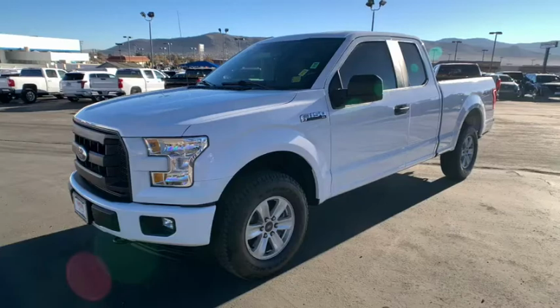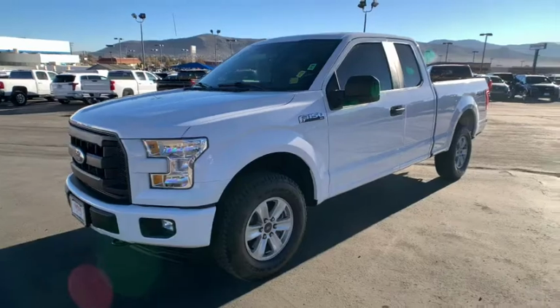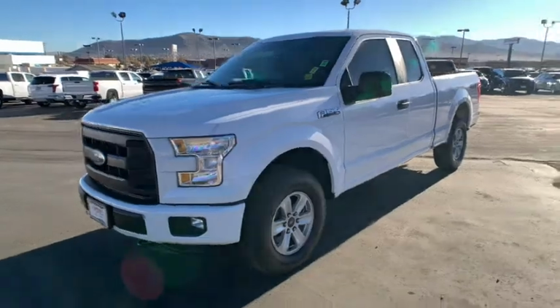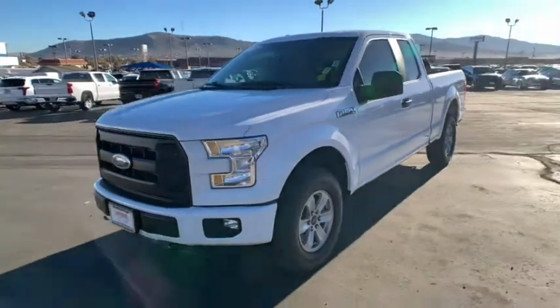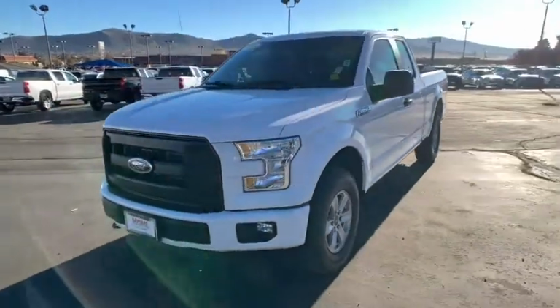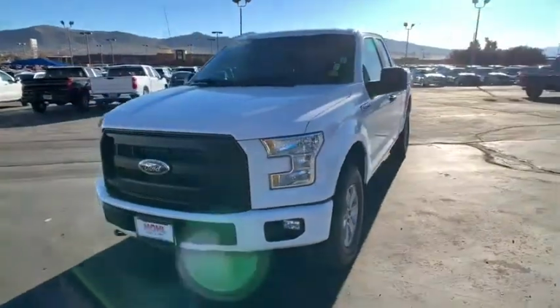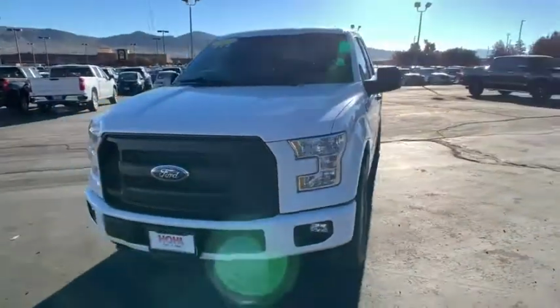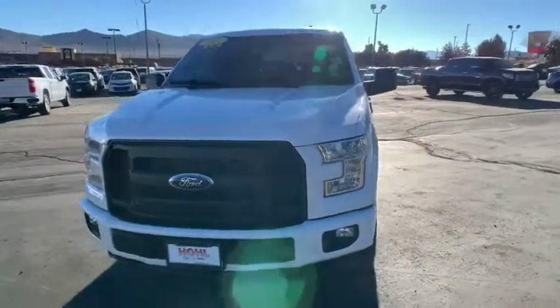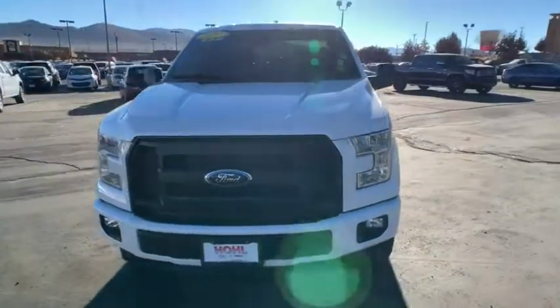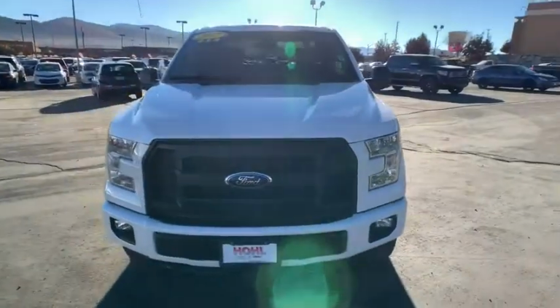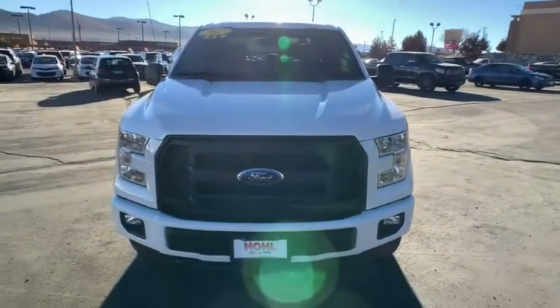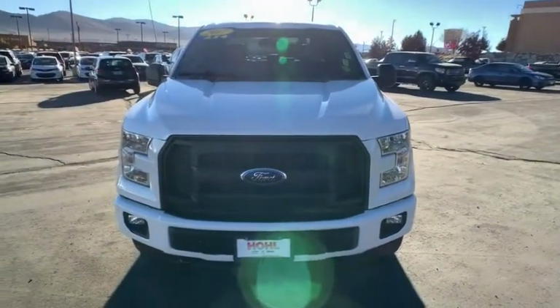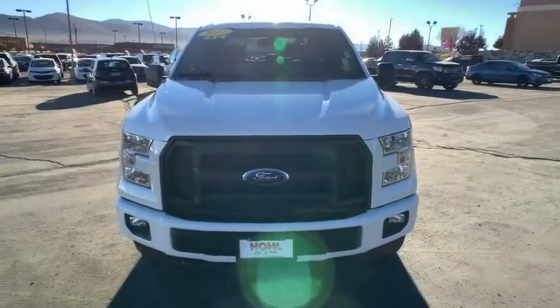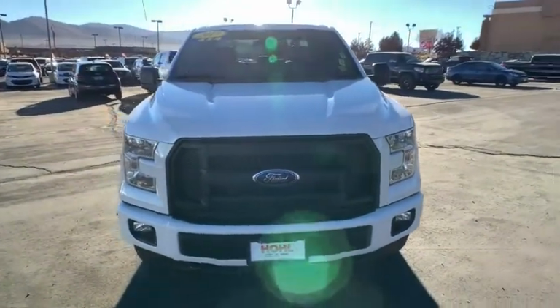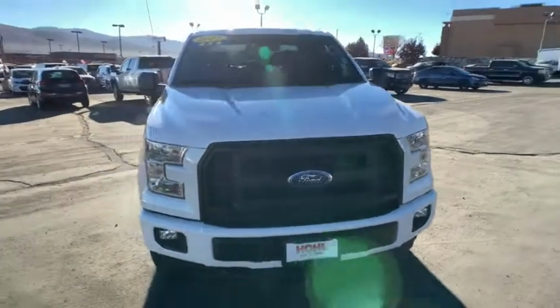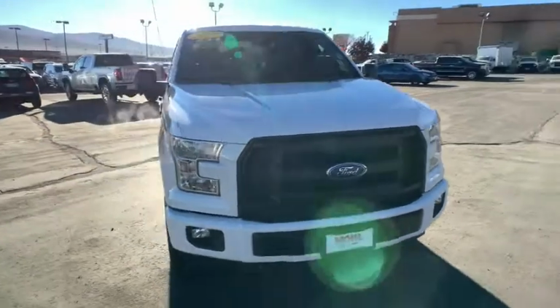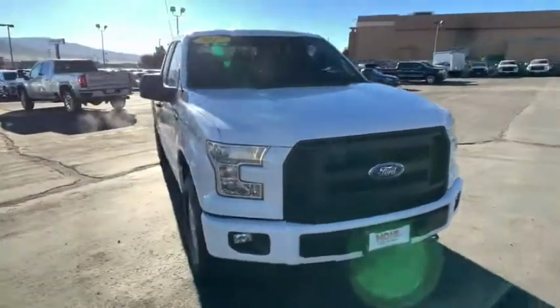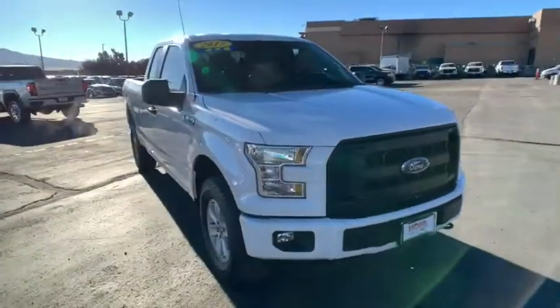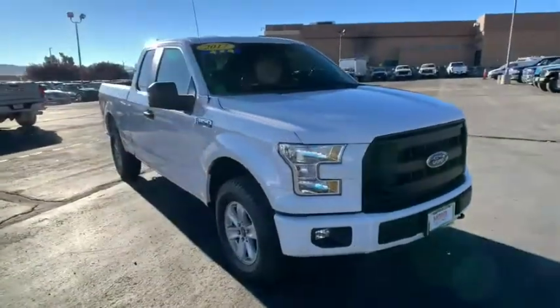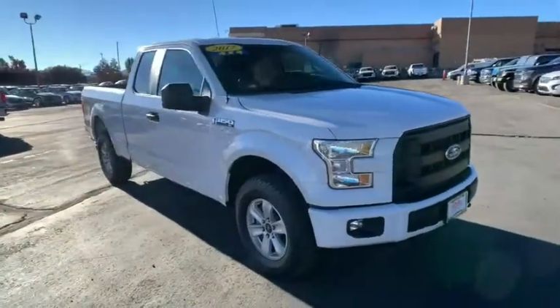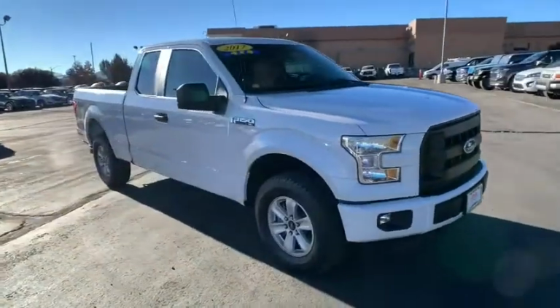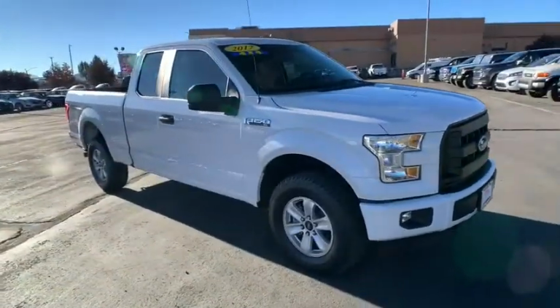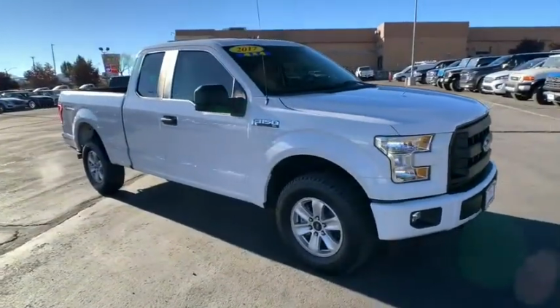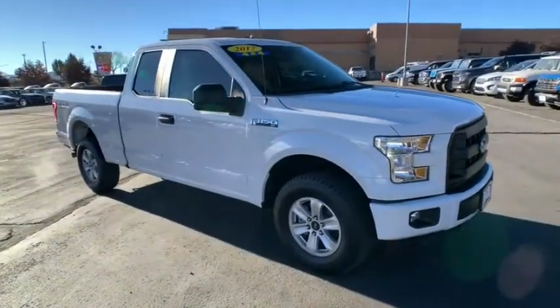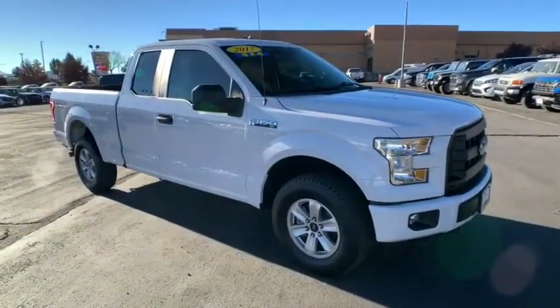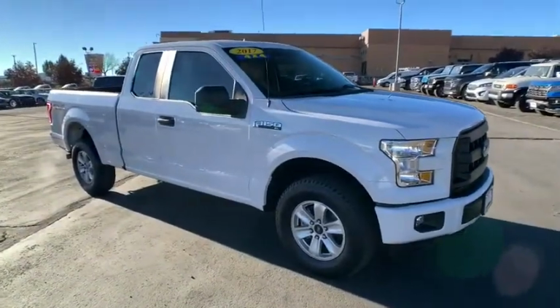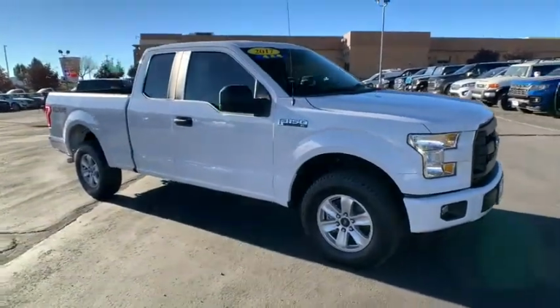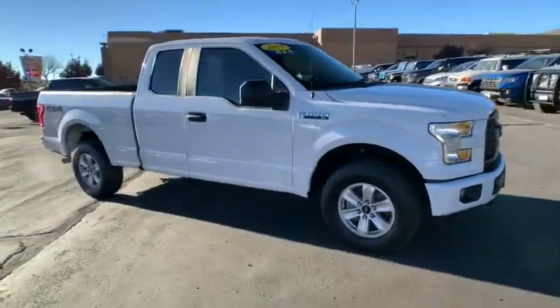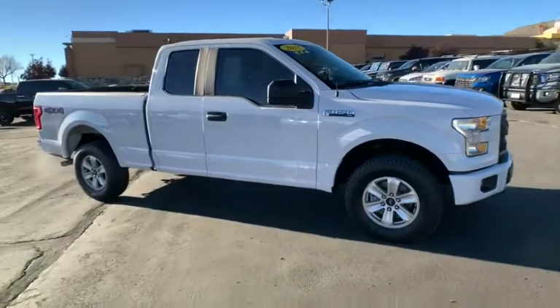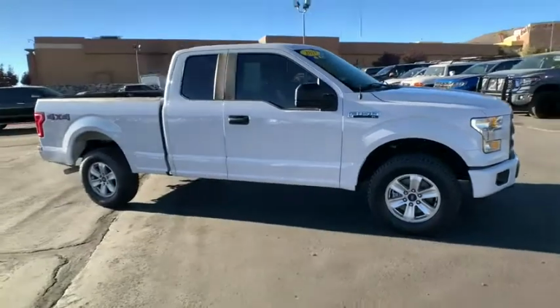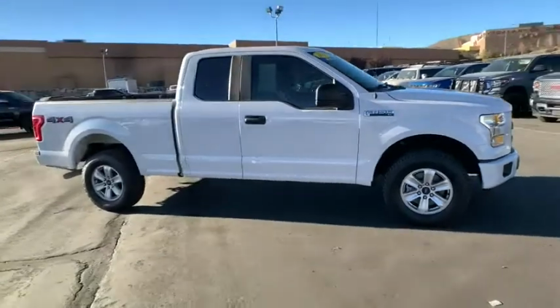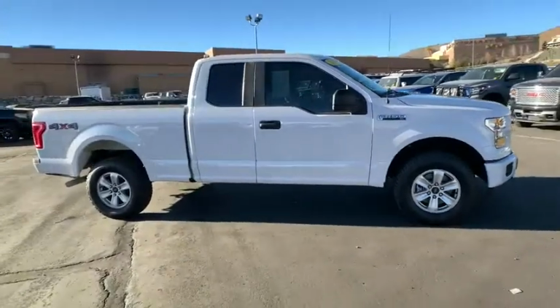Make a great choice today with the 2017 Ford F-150. A Ford F-150 knows how to handle any situation. It's built to follow orders. No whining.